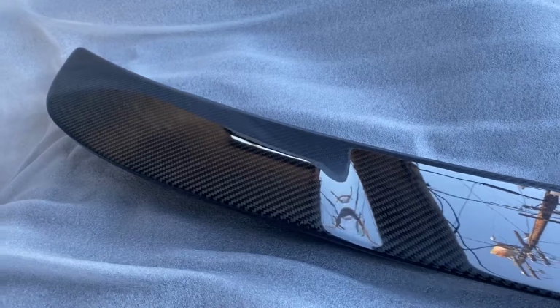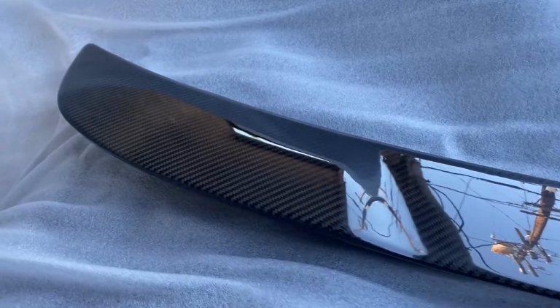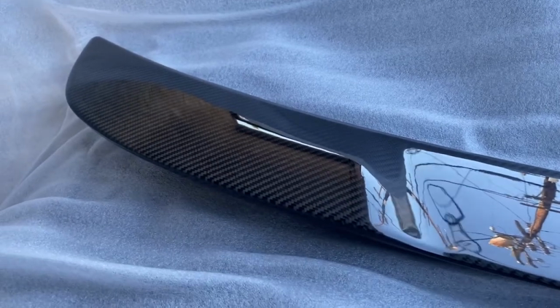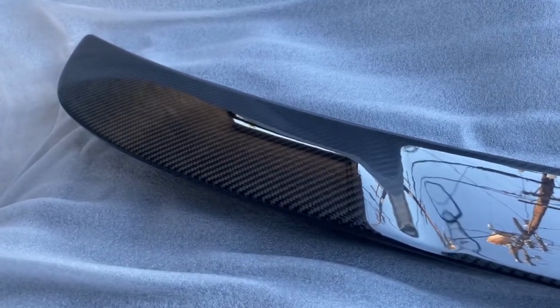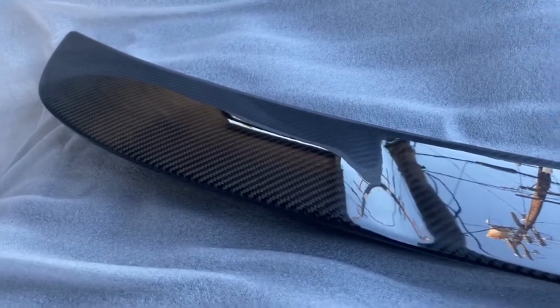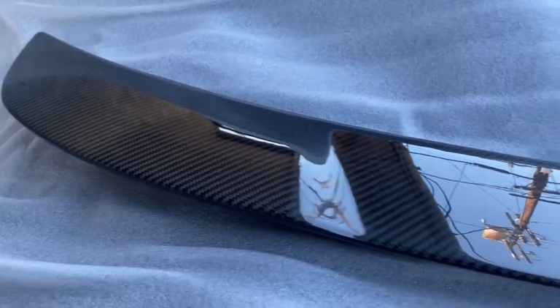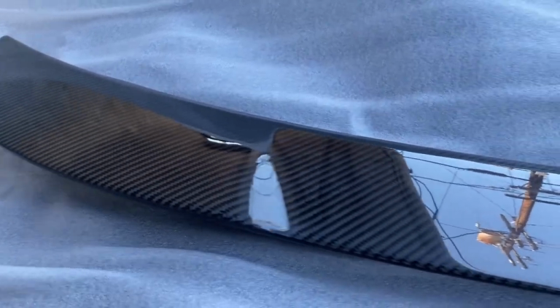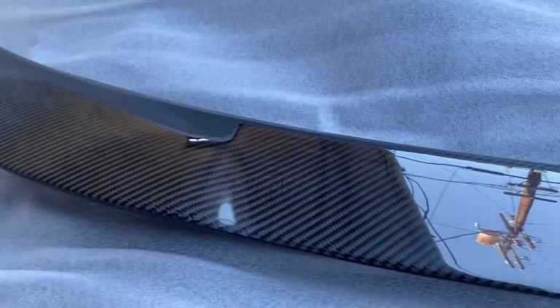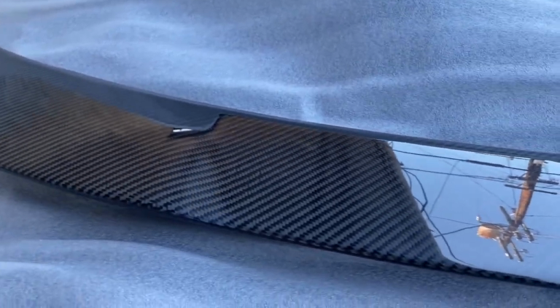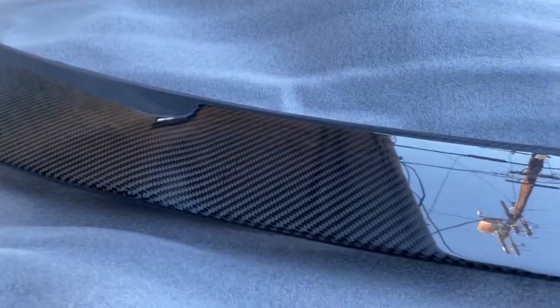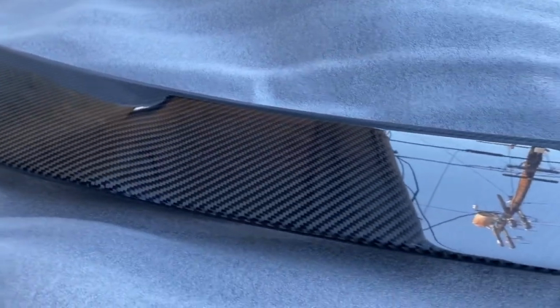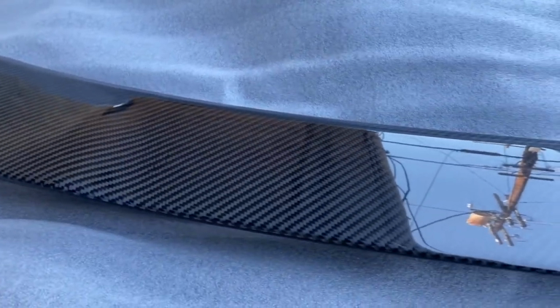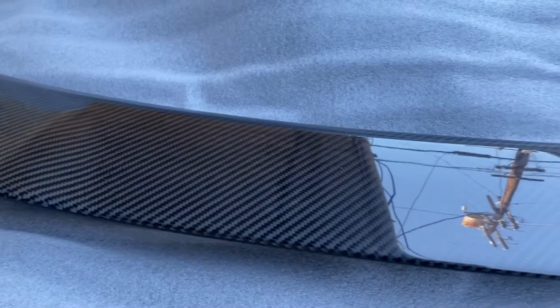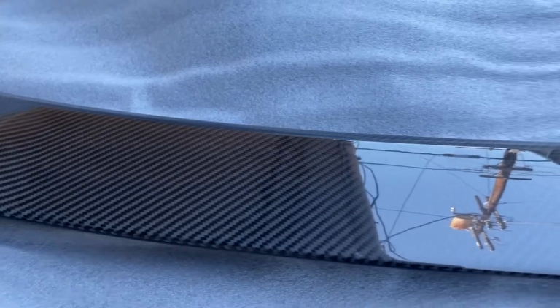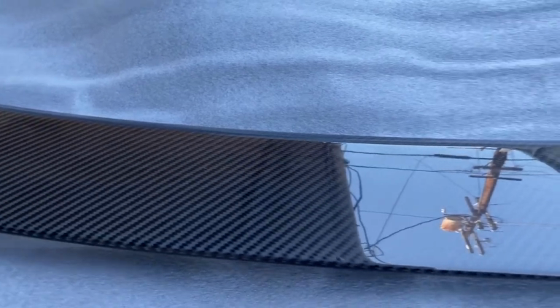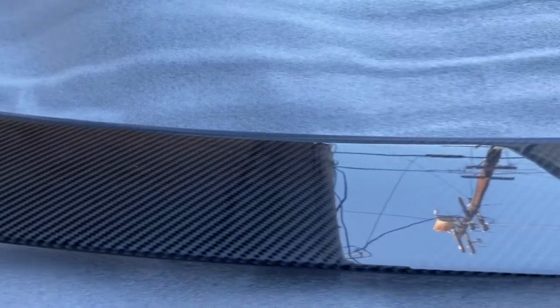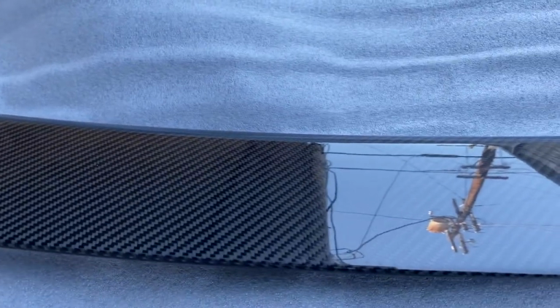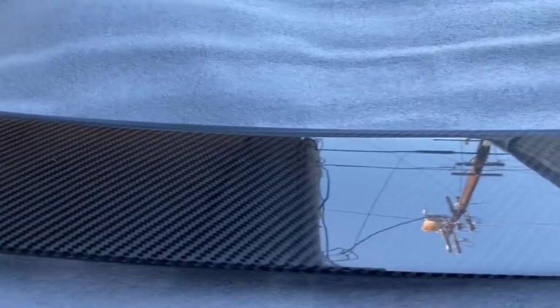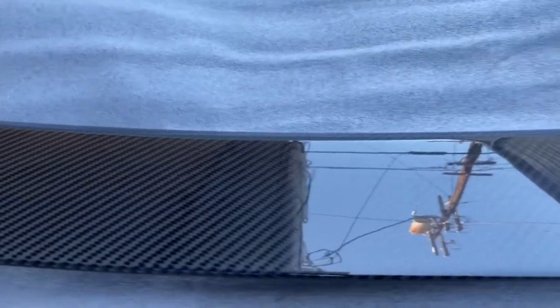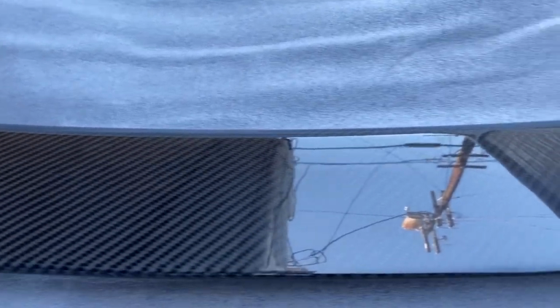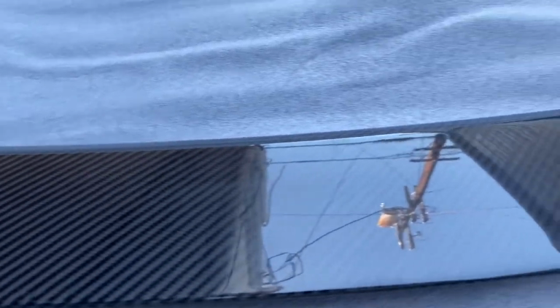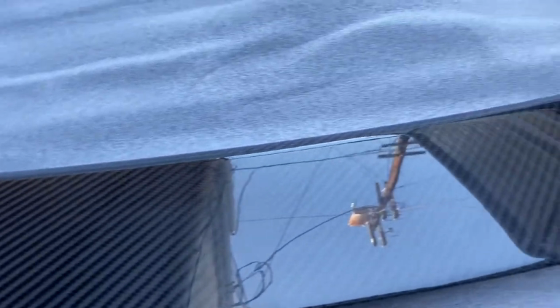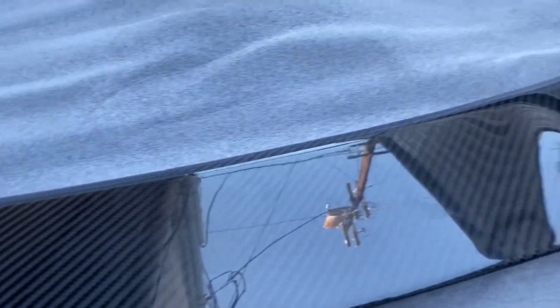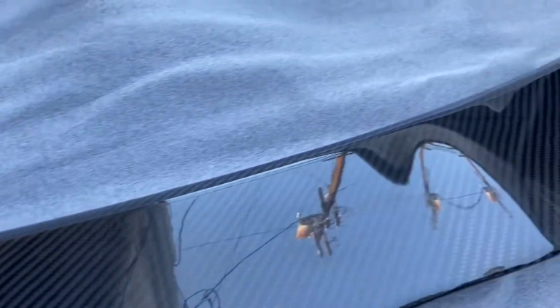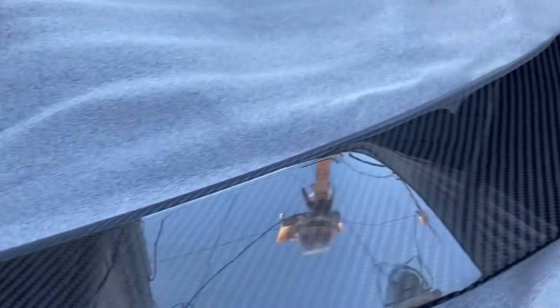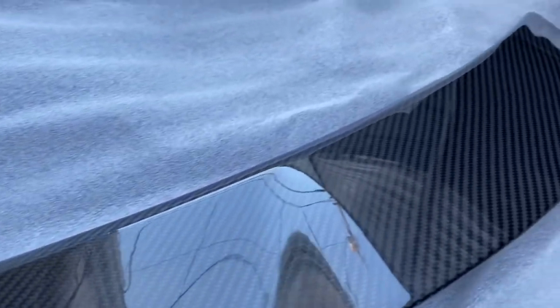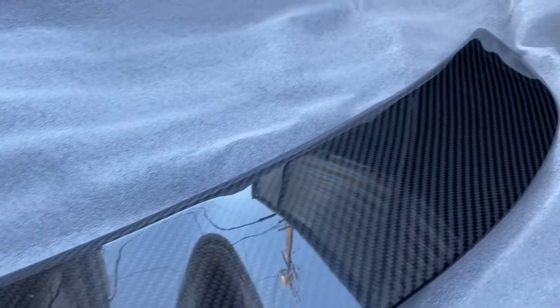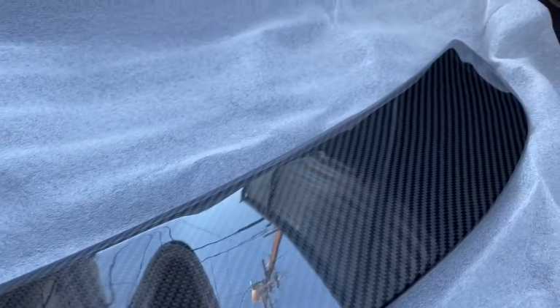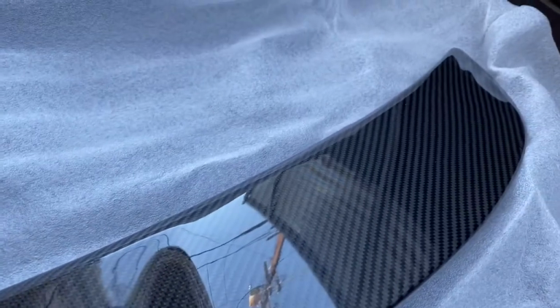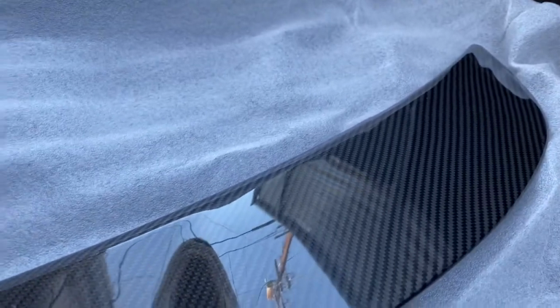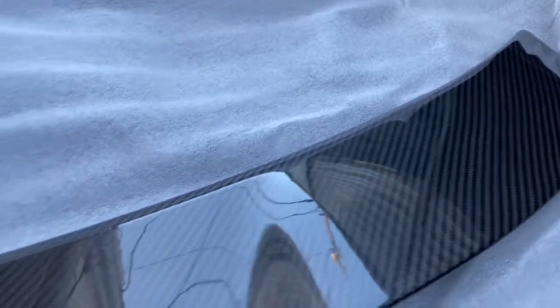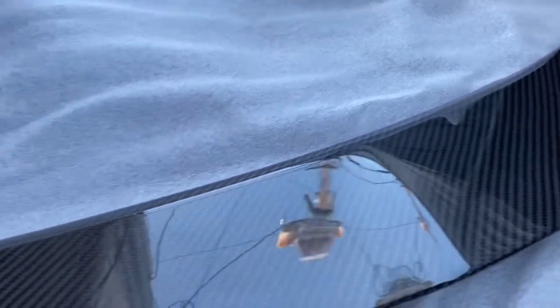Hi everyone. I am going to be showing you today how to install the rear trunk spoiler for a 2019 Dodge Charger Scat Pack.